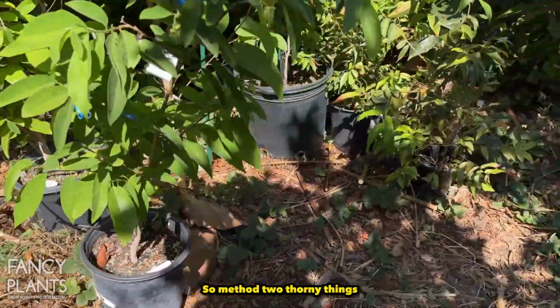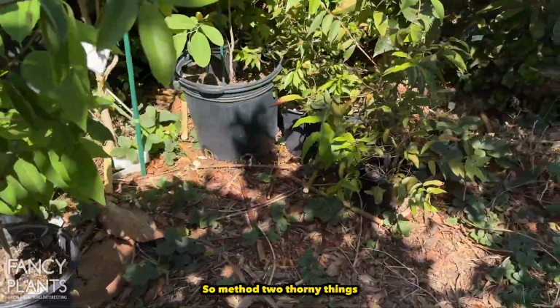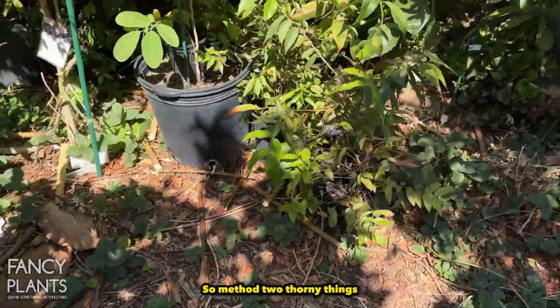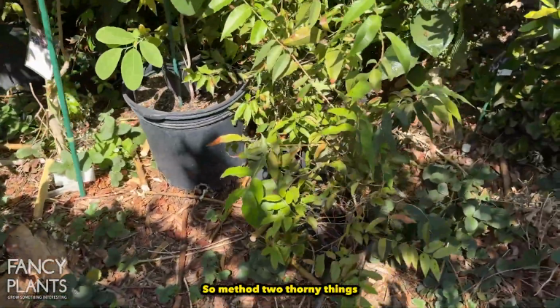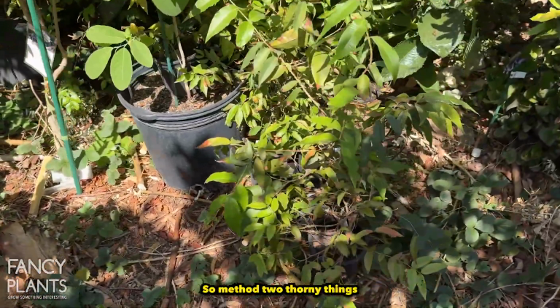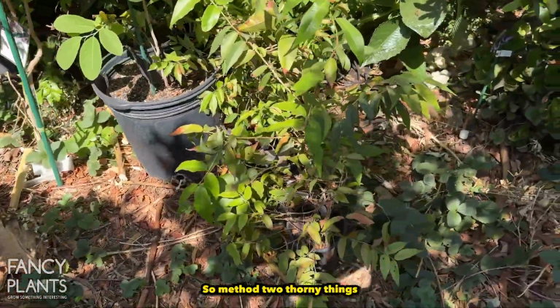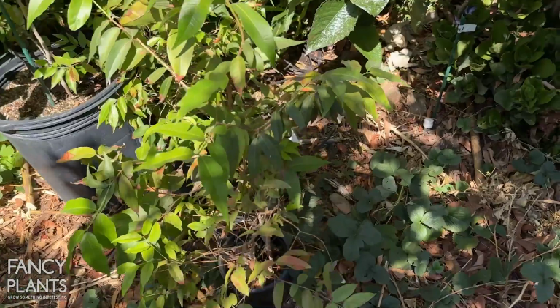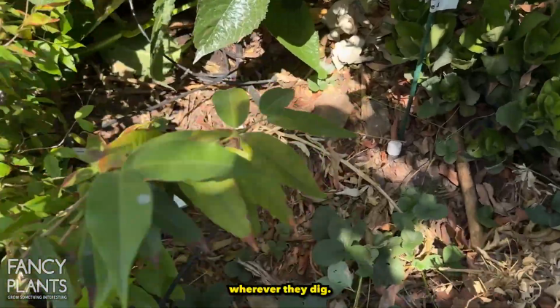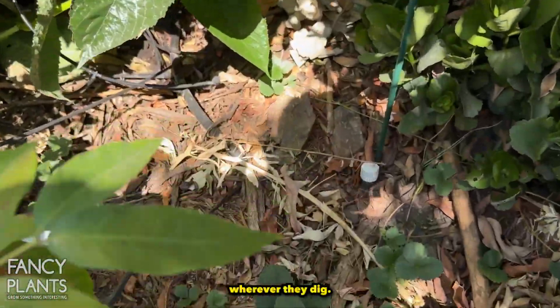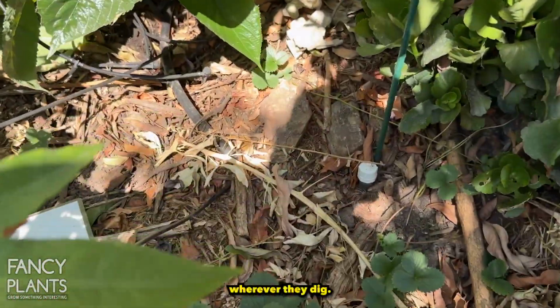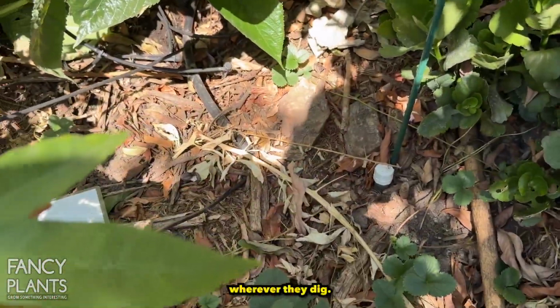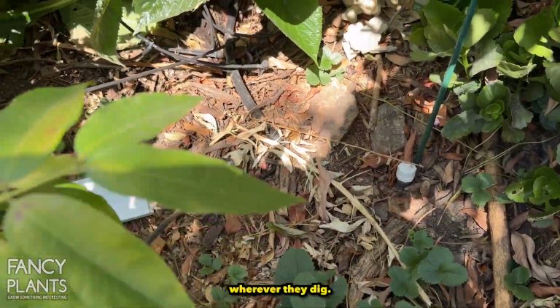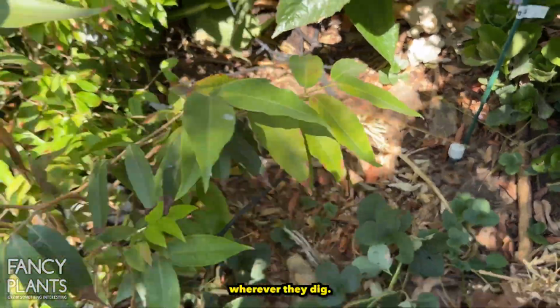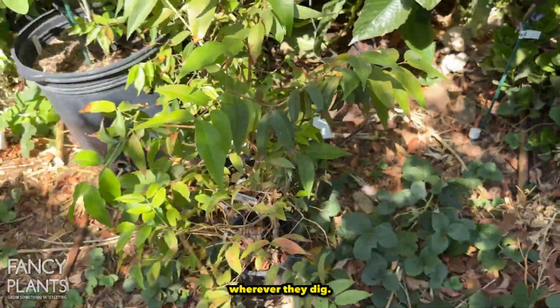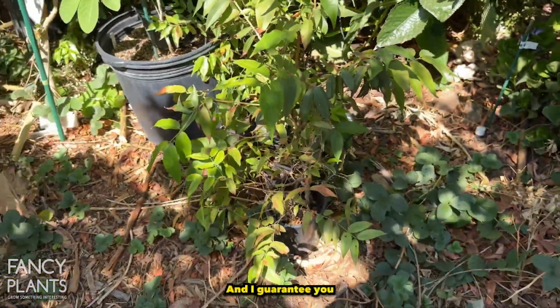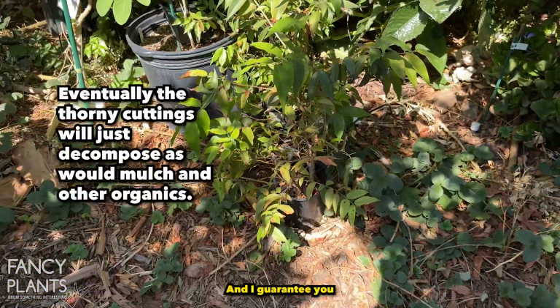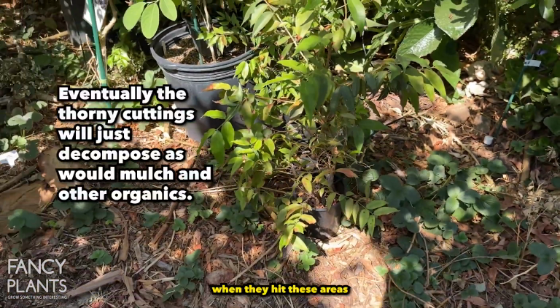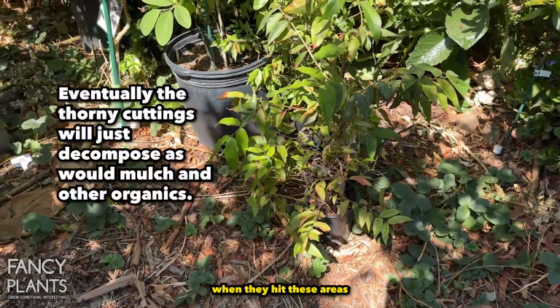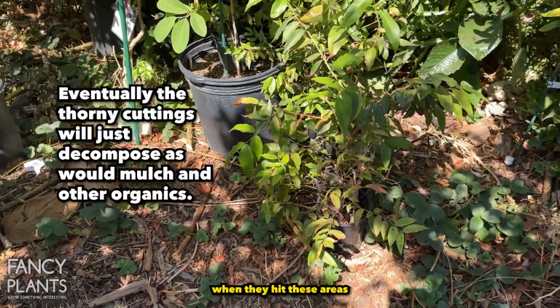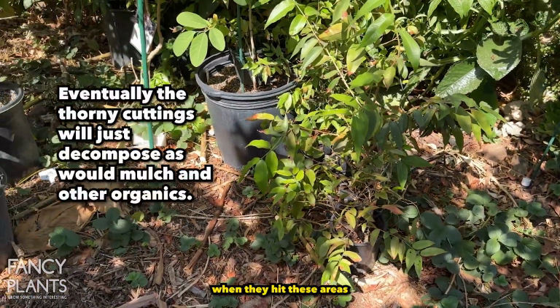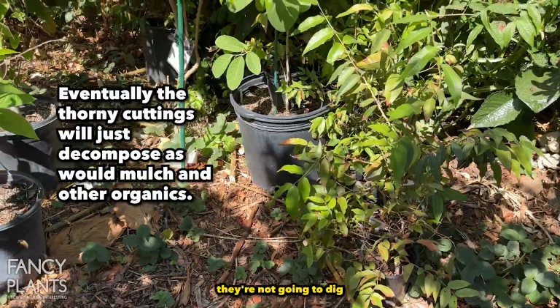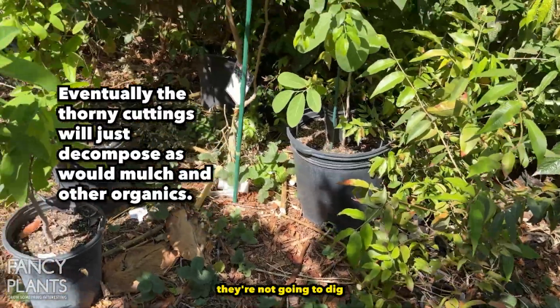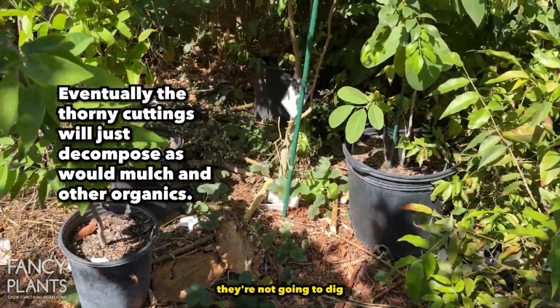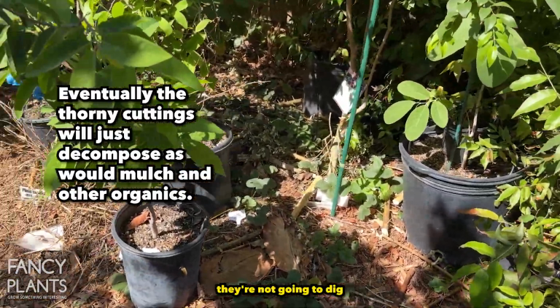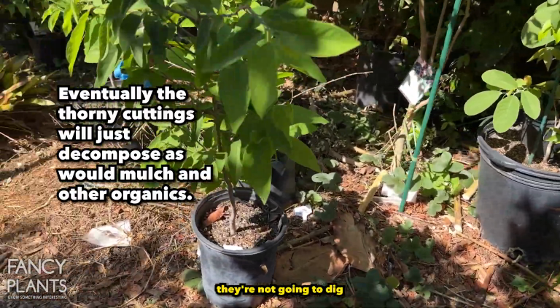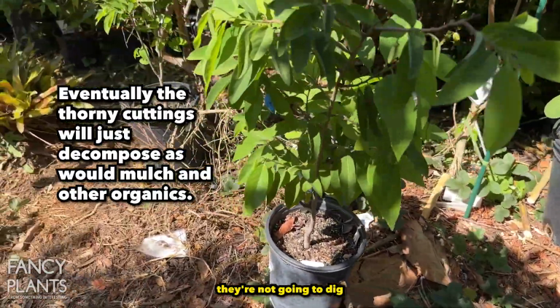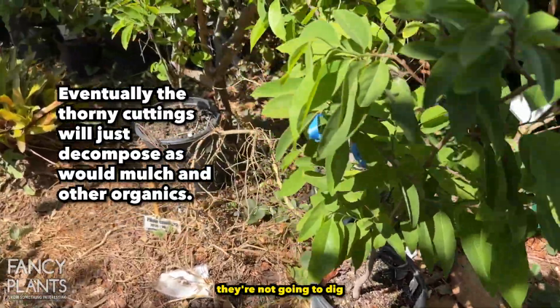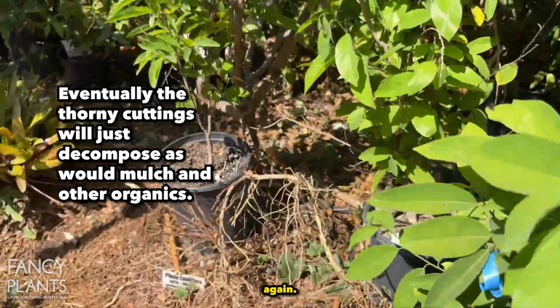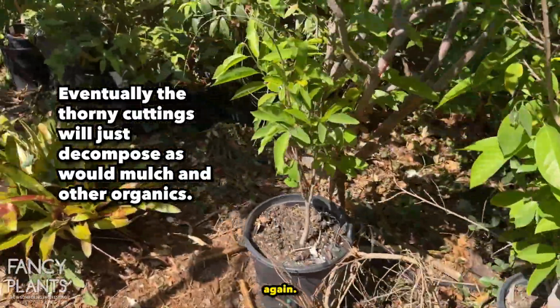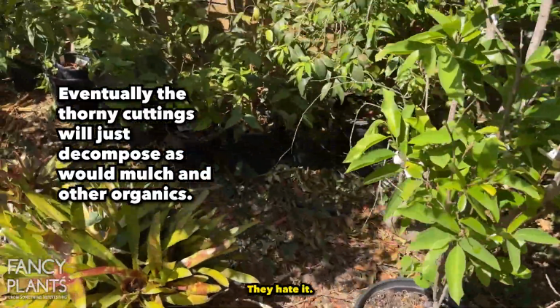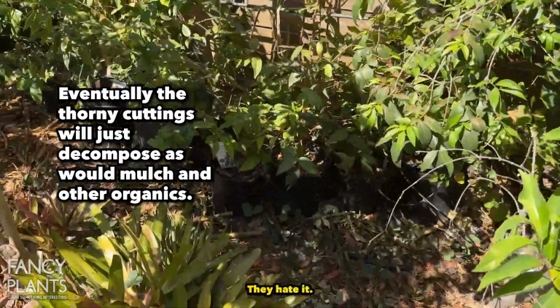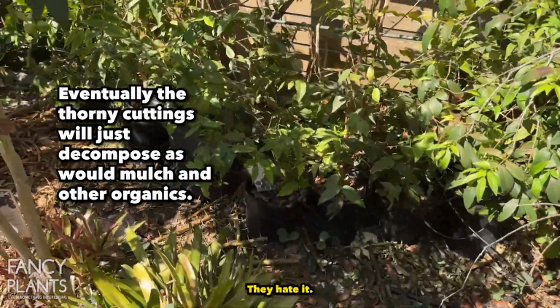So method two: thorny things wherever they dig. I guarantee you when they hit these areas they're not going to dig again — they hate it.